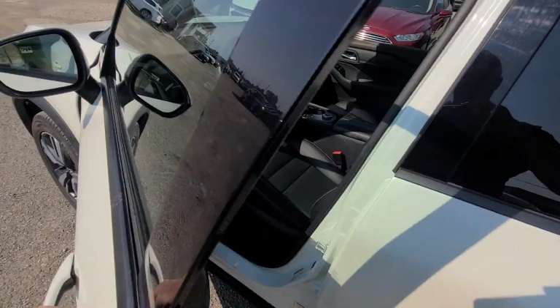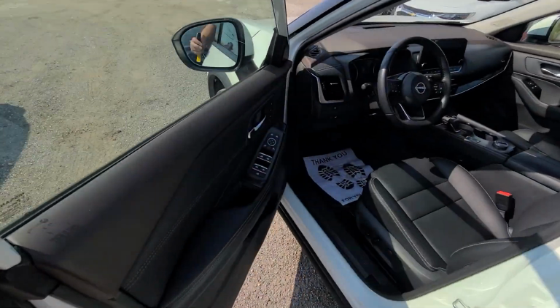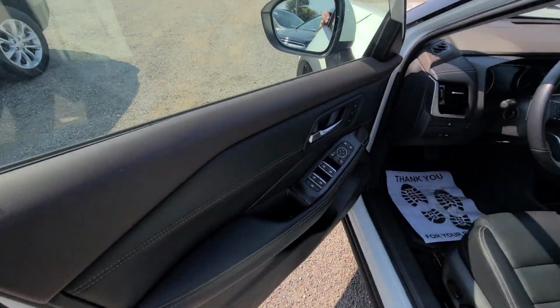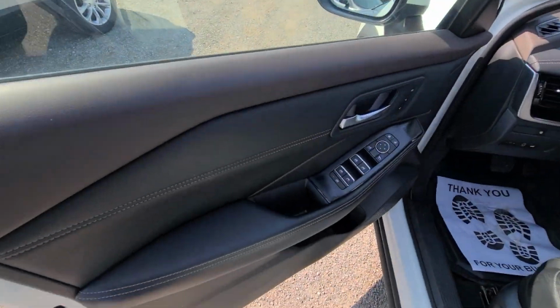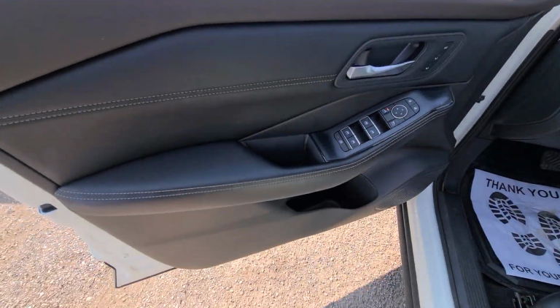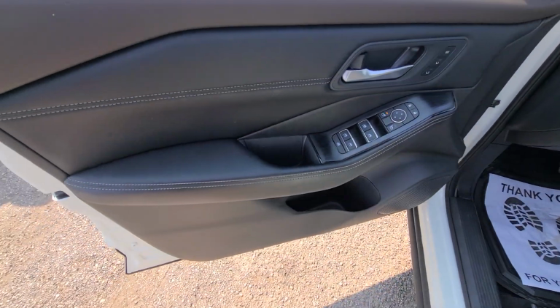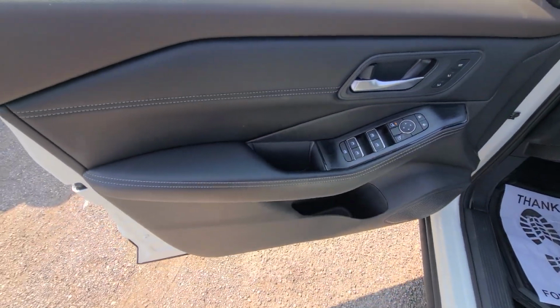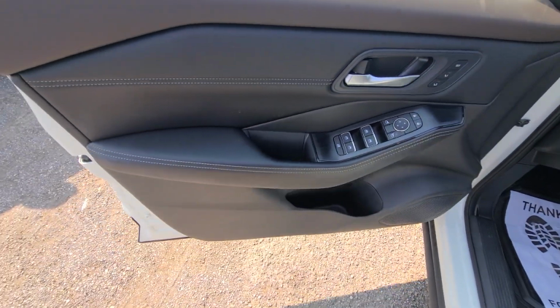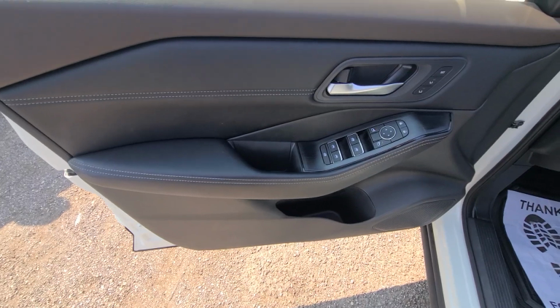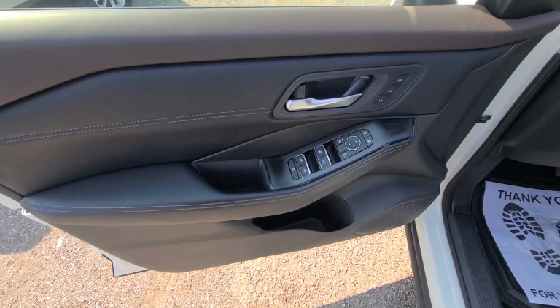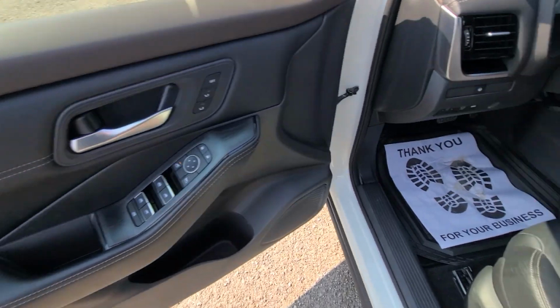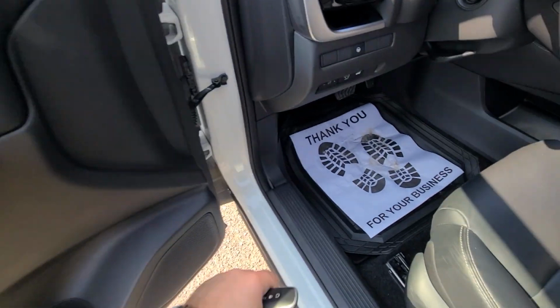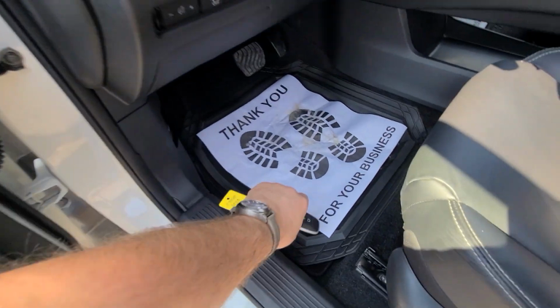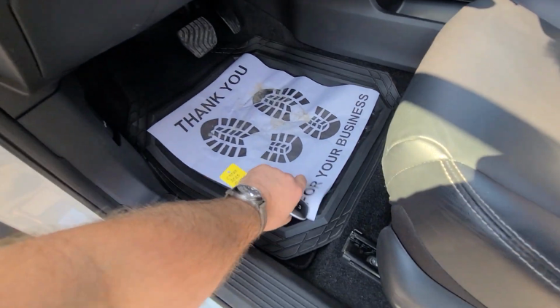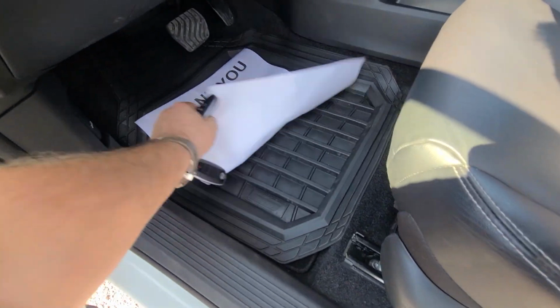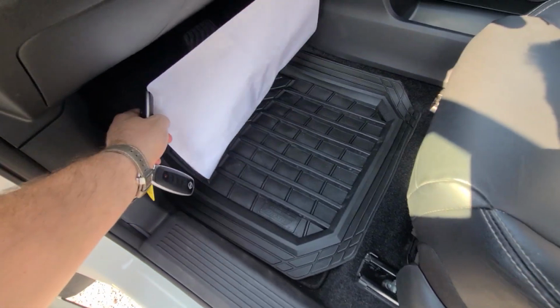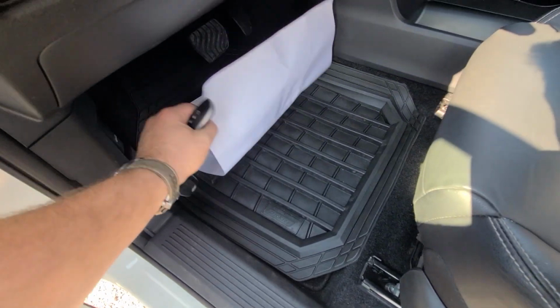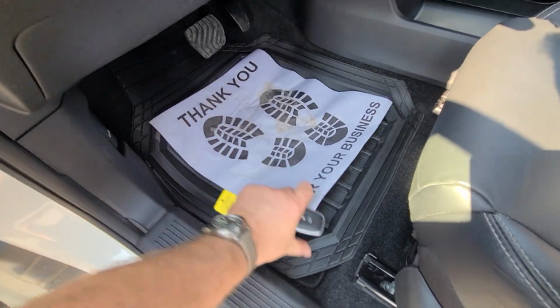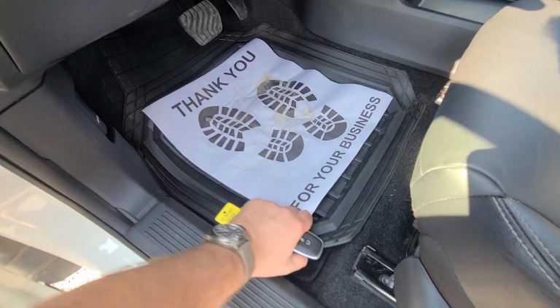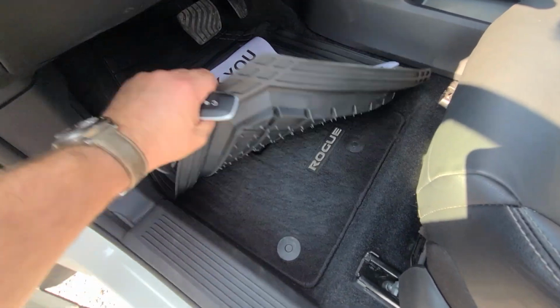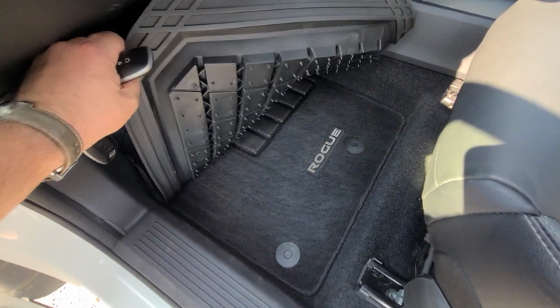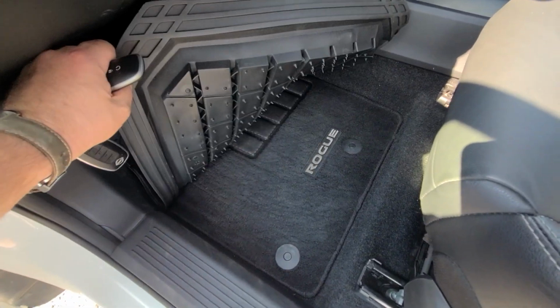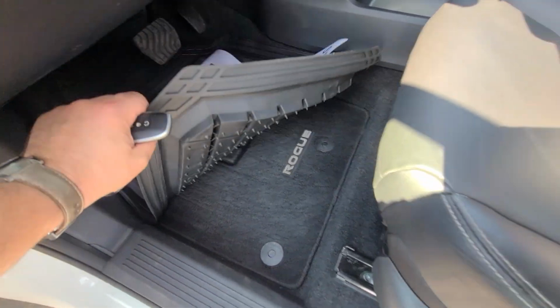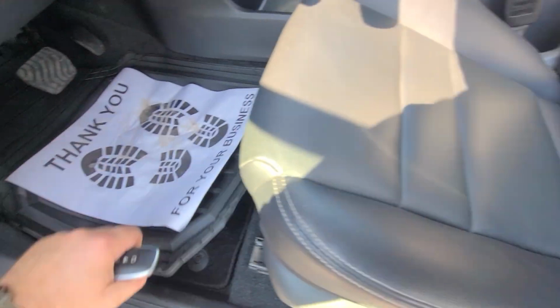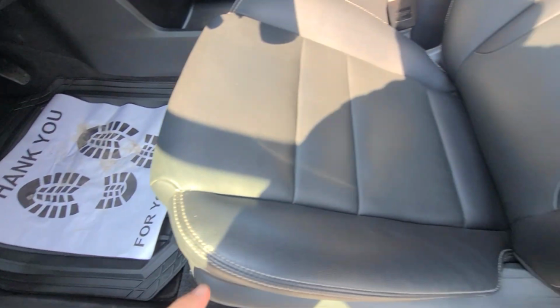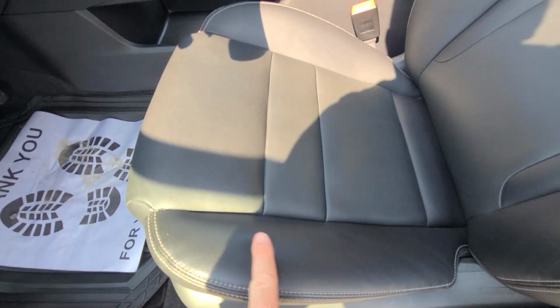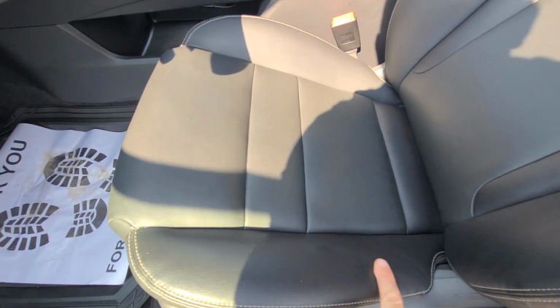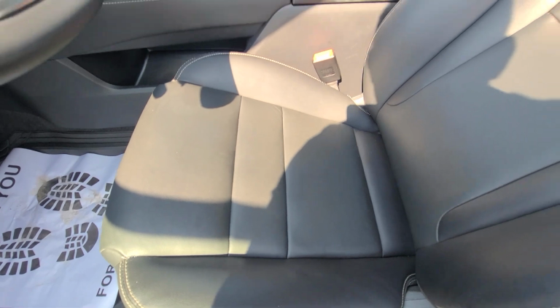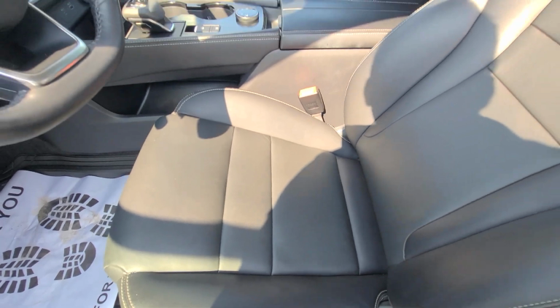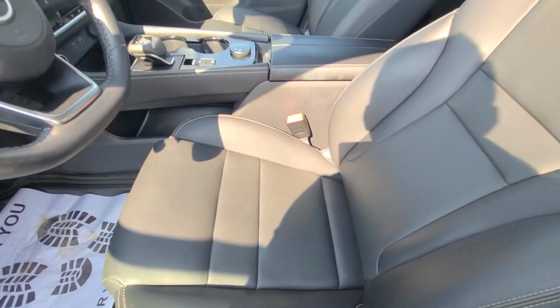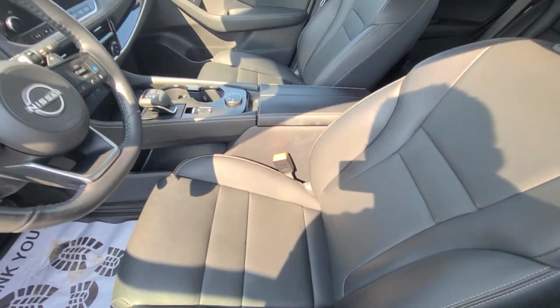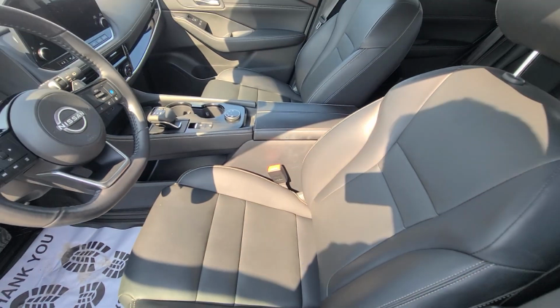It has been professionally repaired and professionally detailed — everything looks brand new.